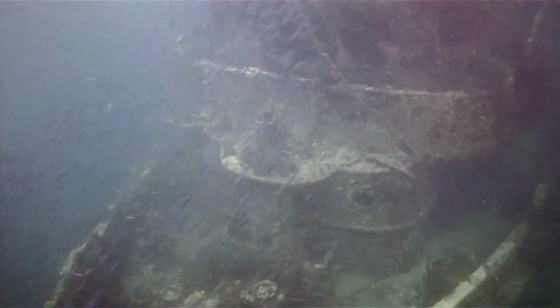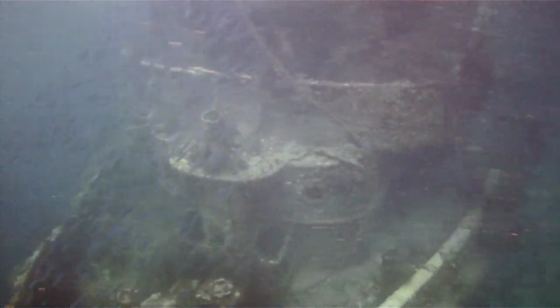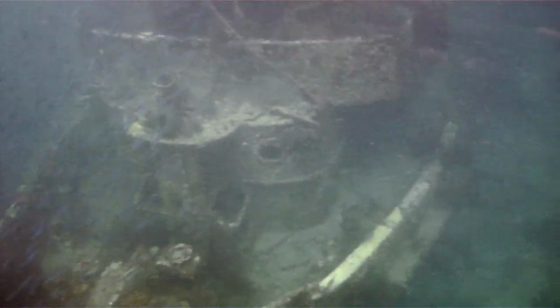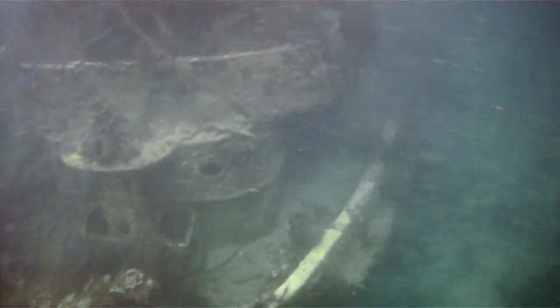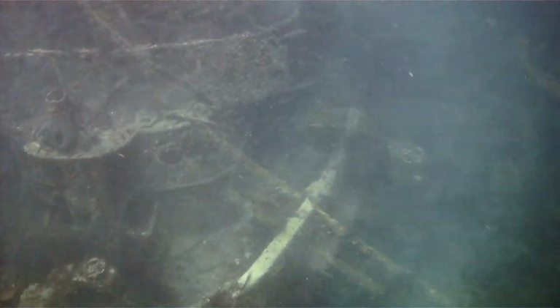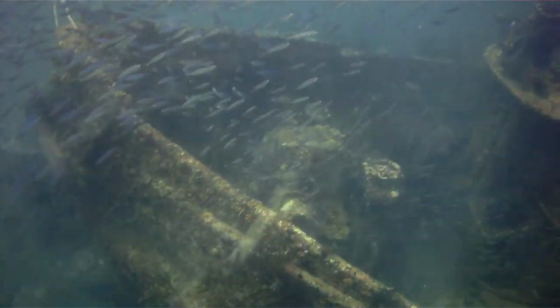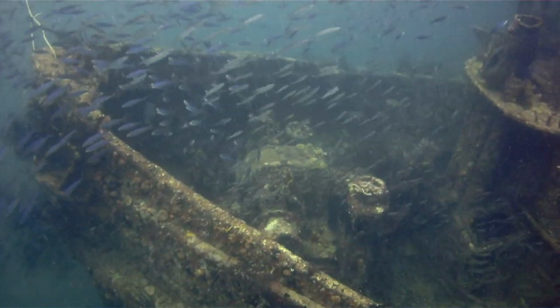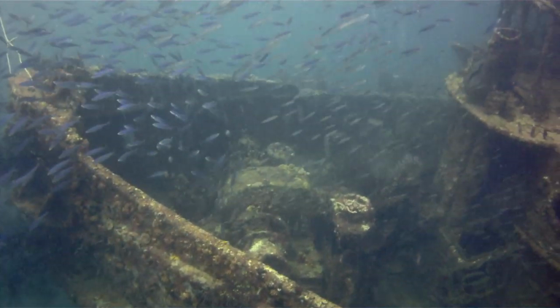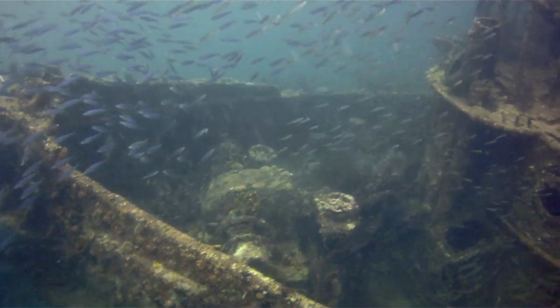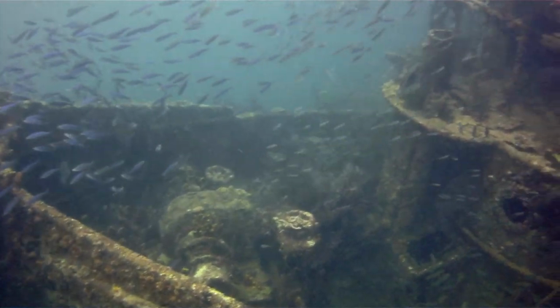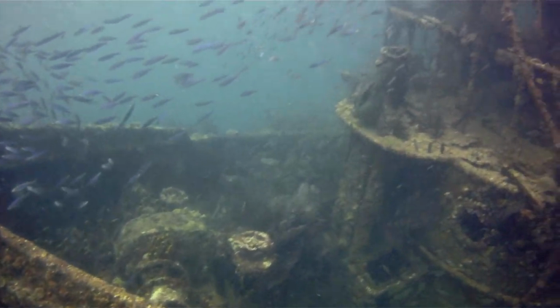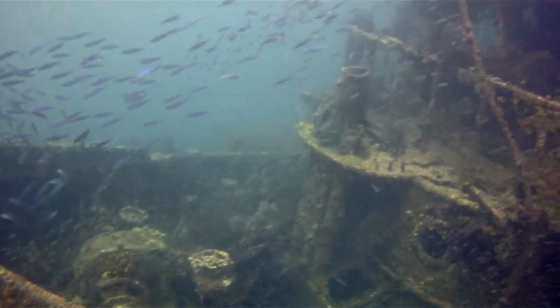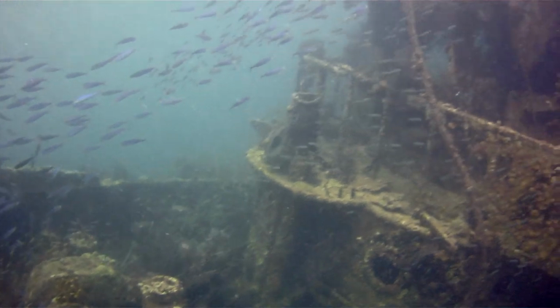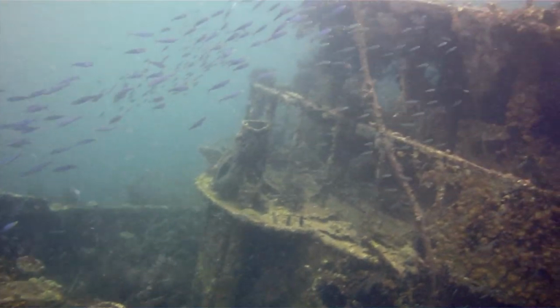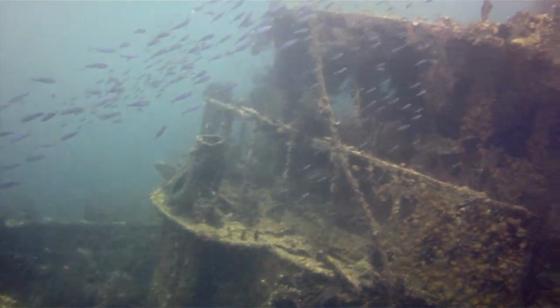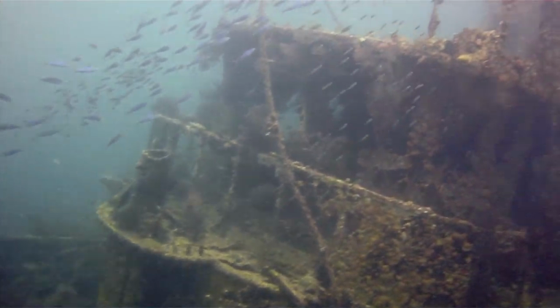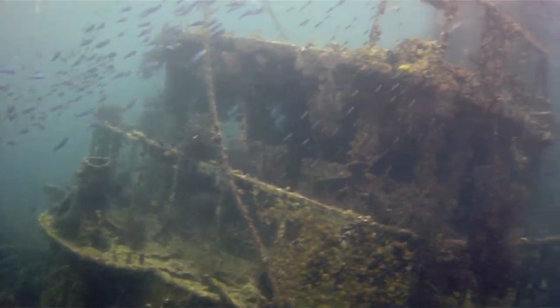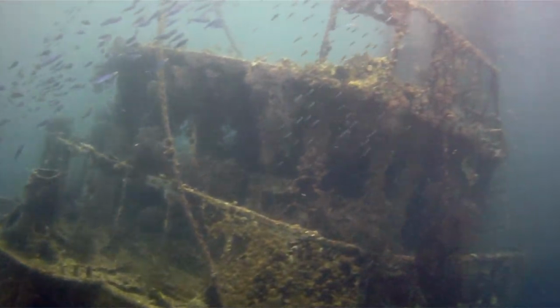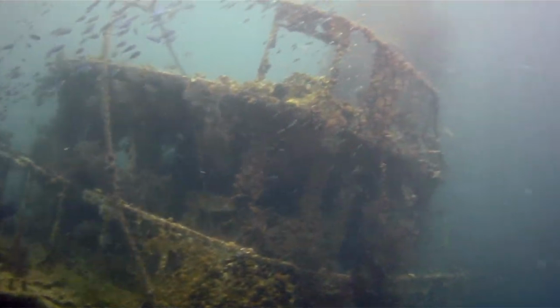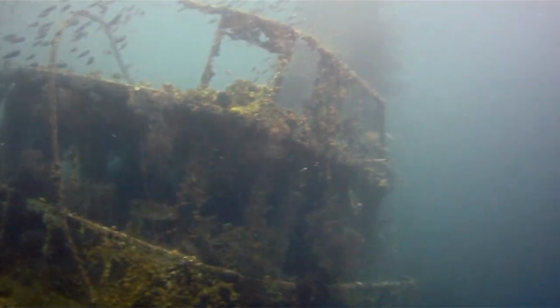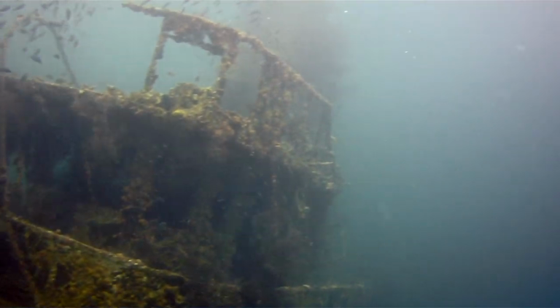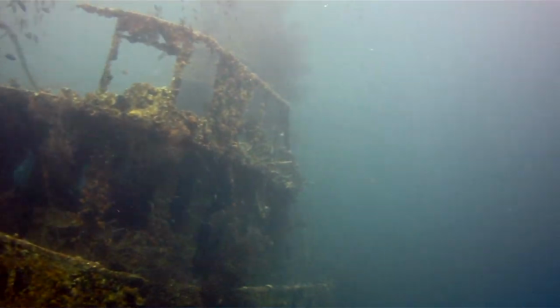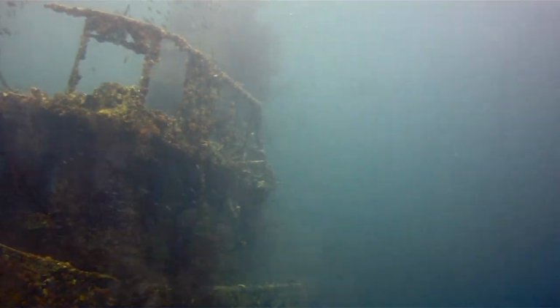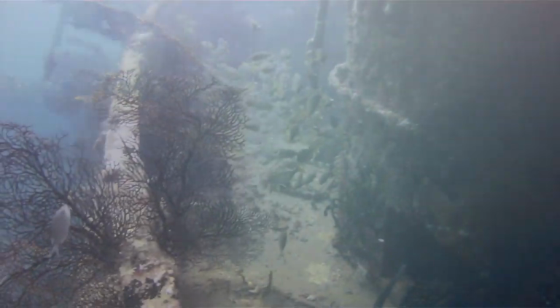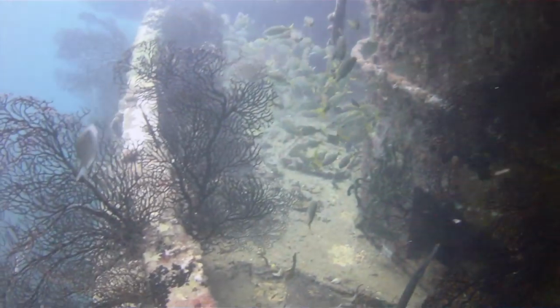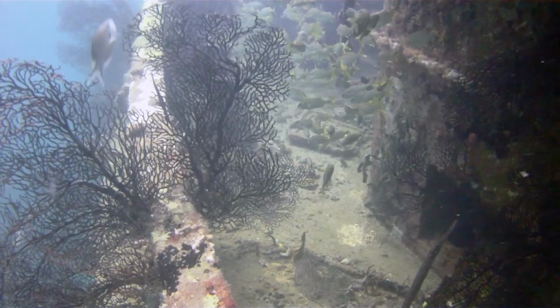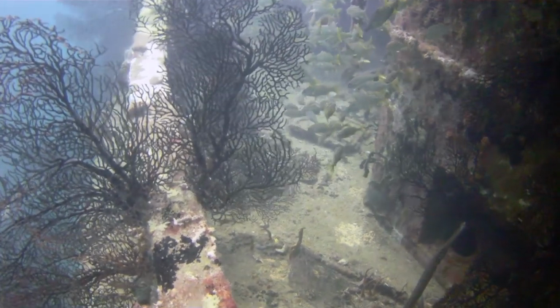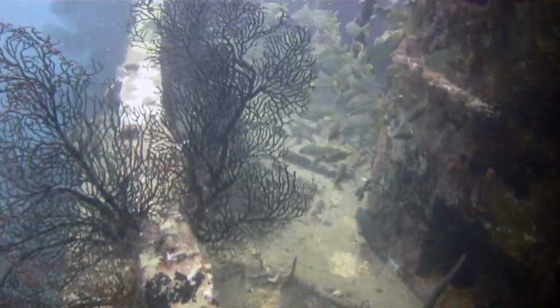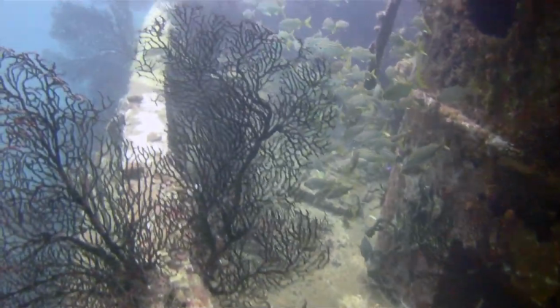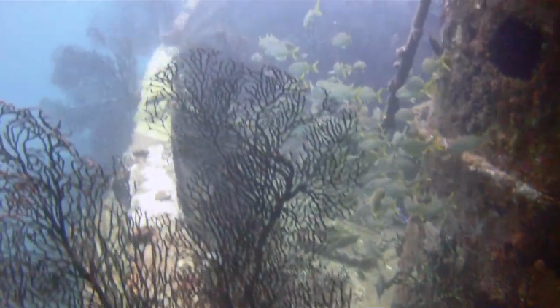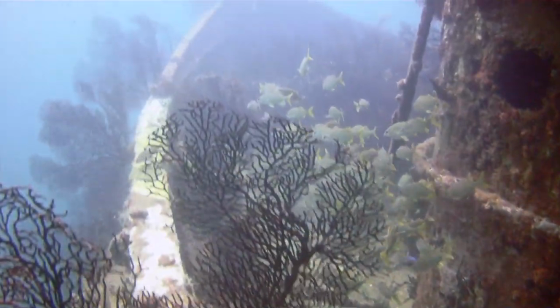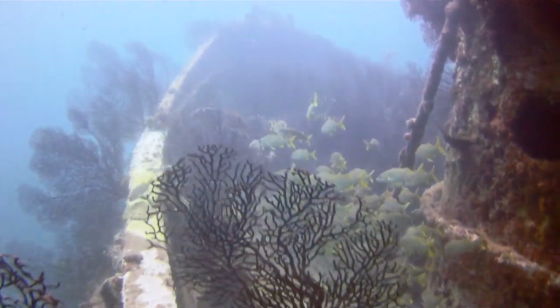My first dive was at Stratman Shipwreck. This old tugboat sunk in 2003, but she's still in great shape. At around 18 meters in depth, the ship sits upright waiting for divers to explore her coral-crusted chambers.